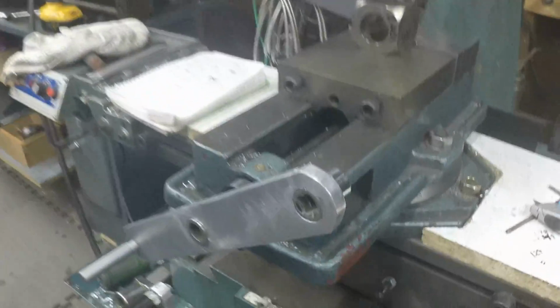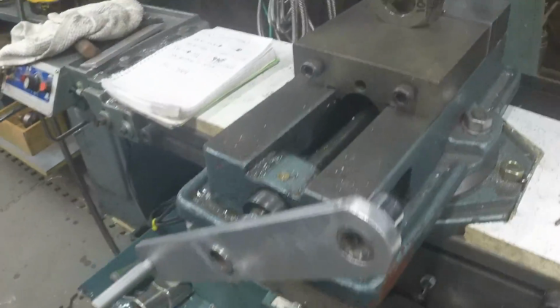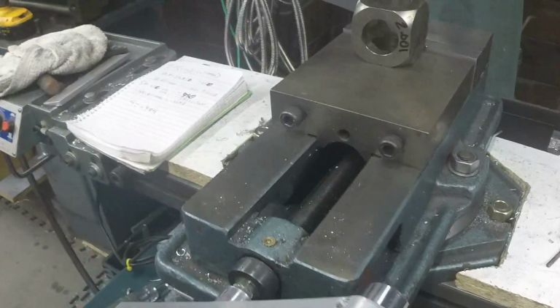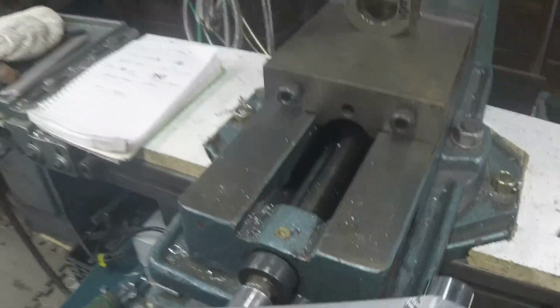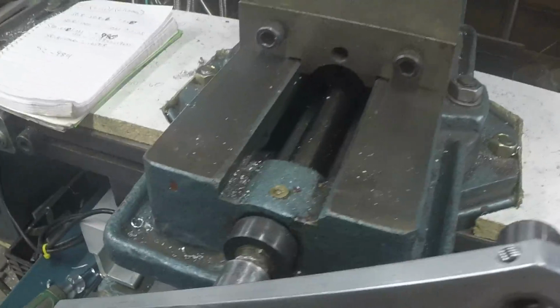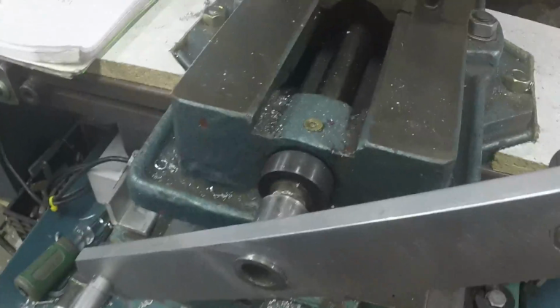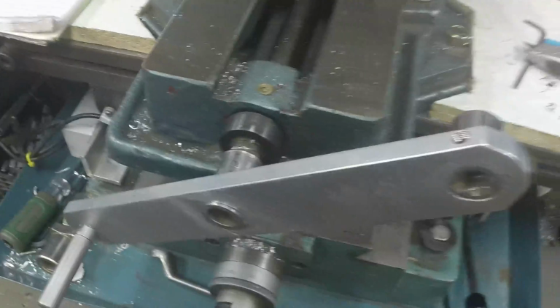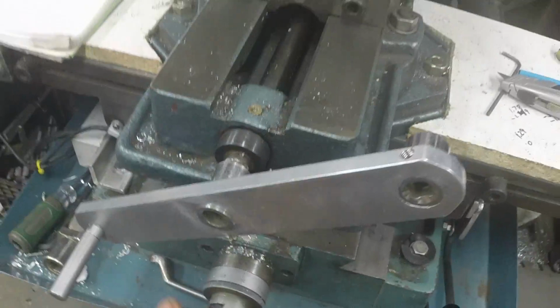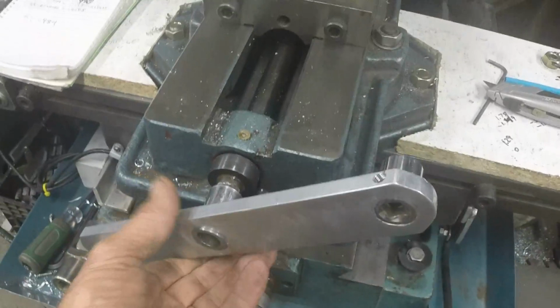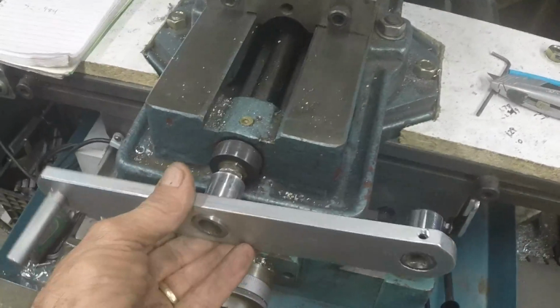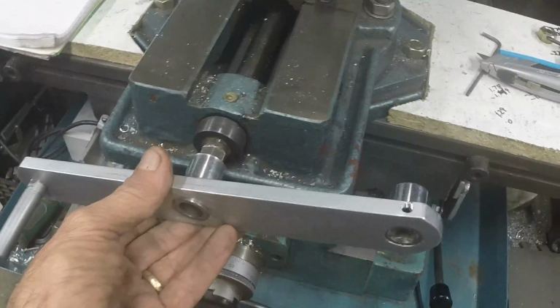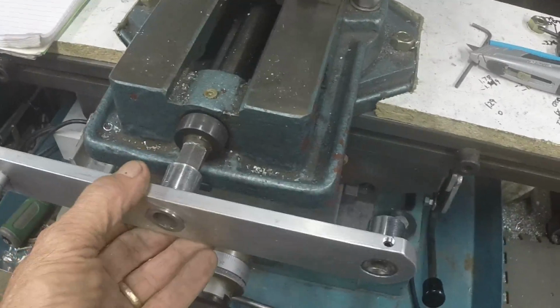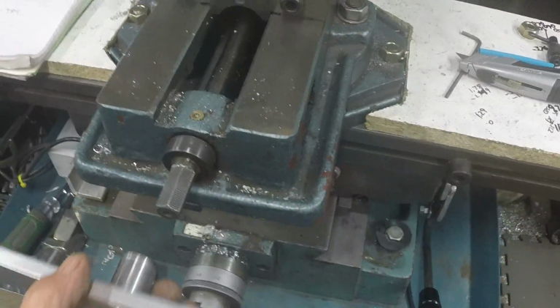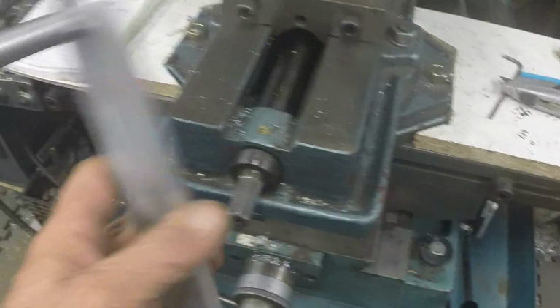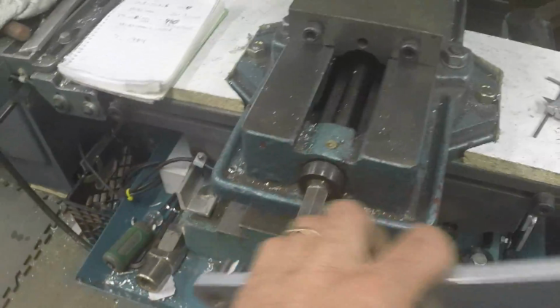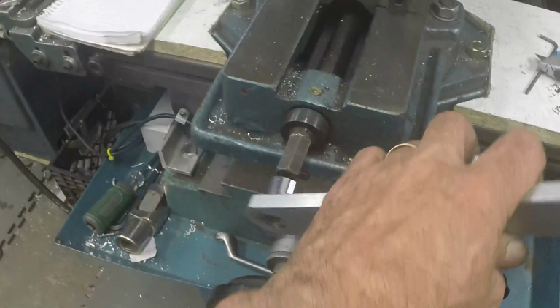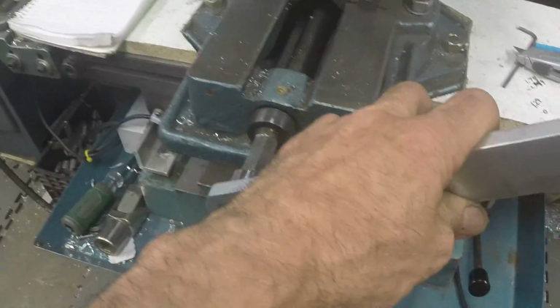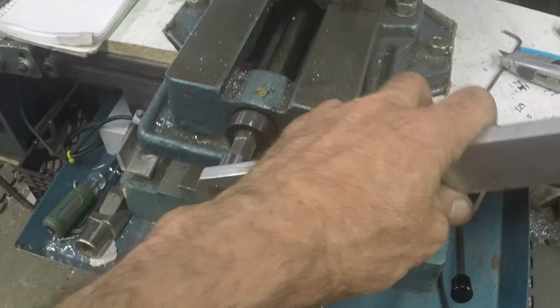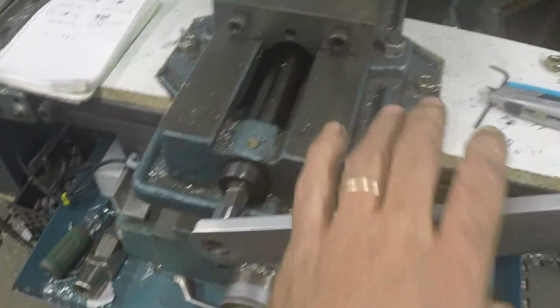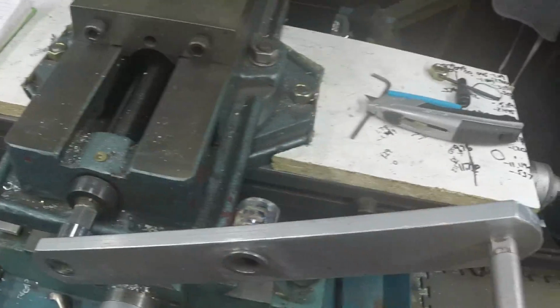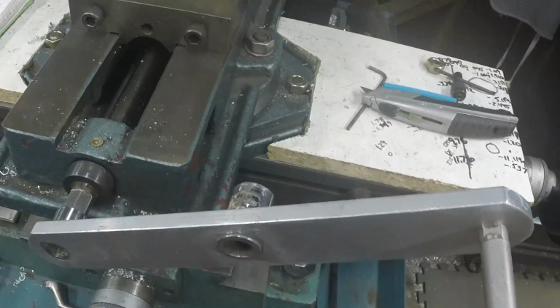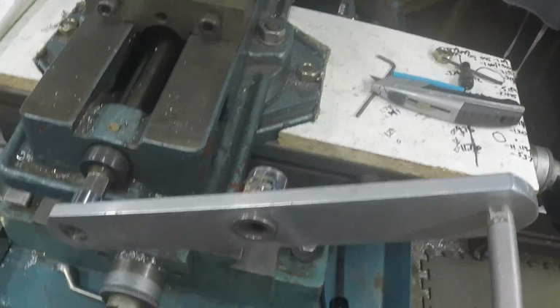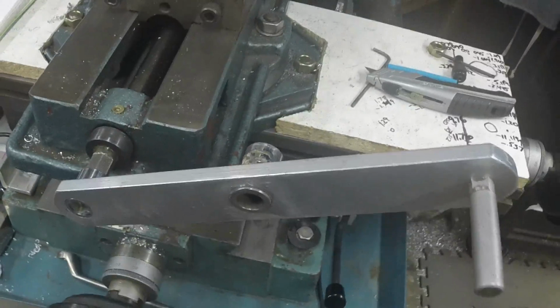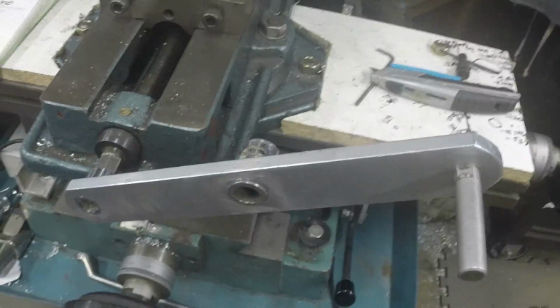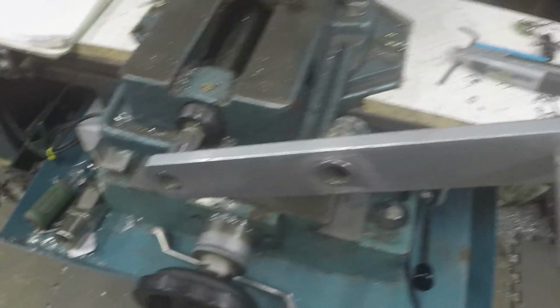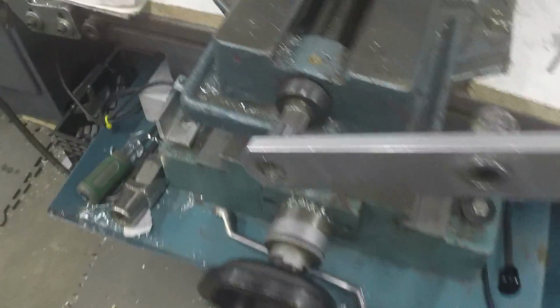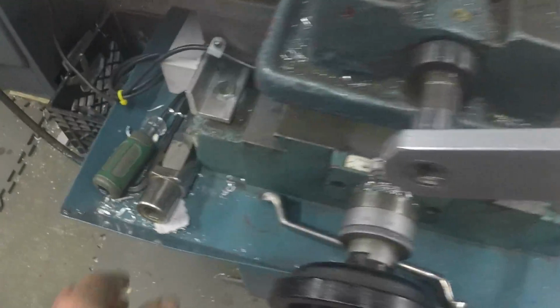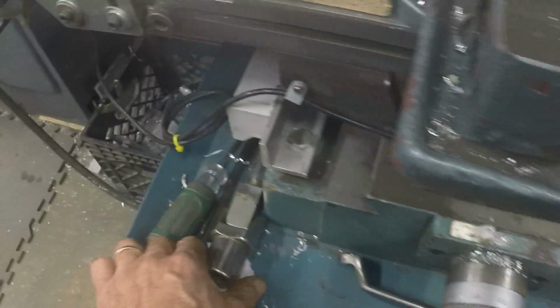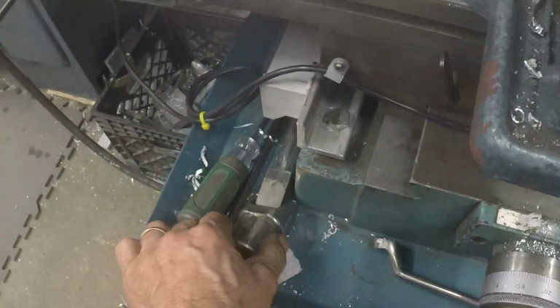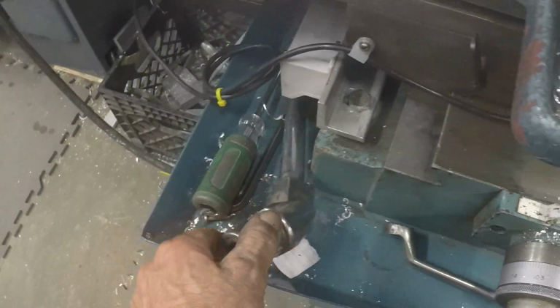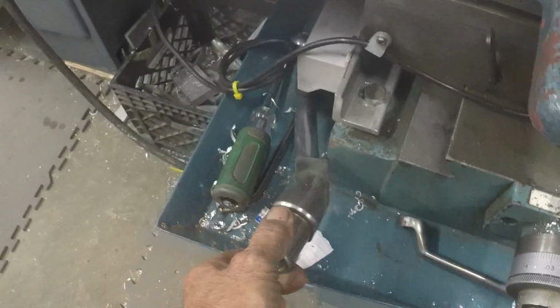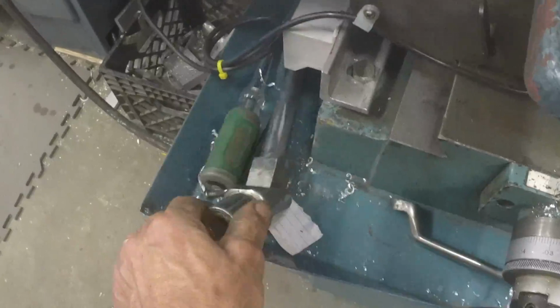On the vise, I made this lightweight handle. It's a lot easier than lugging this big thing around.